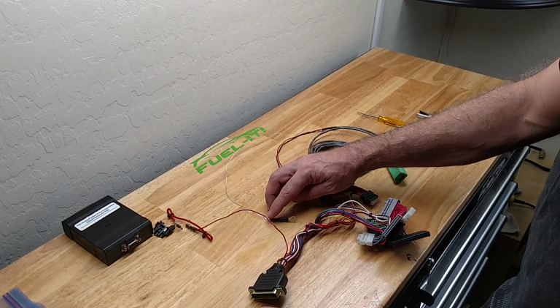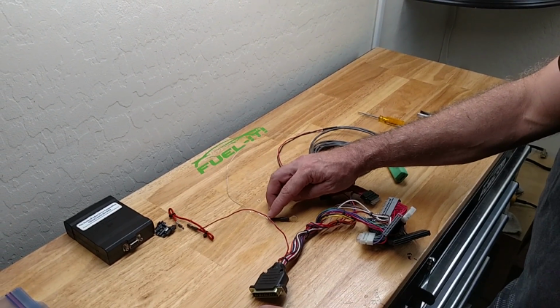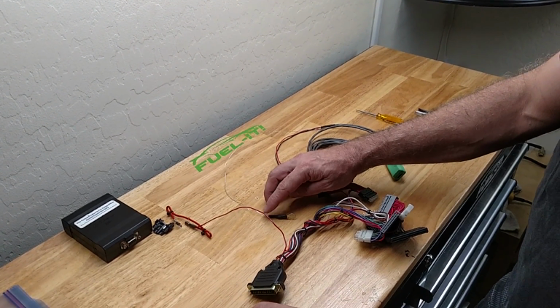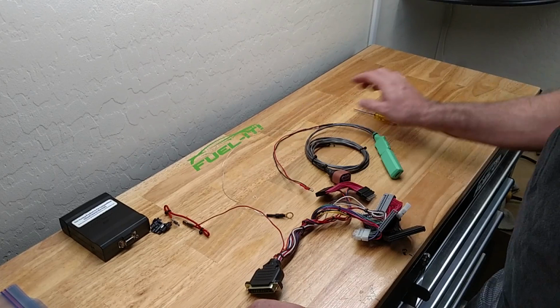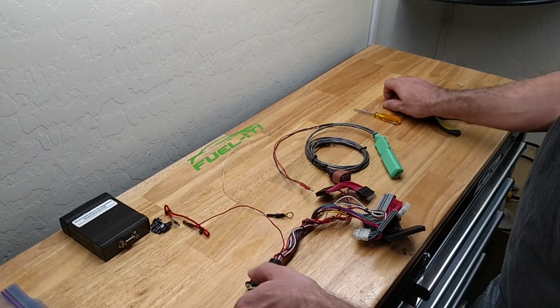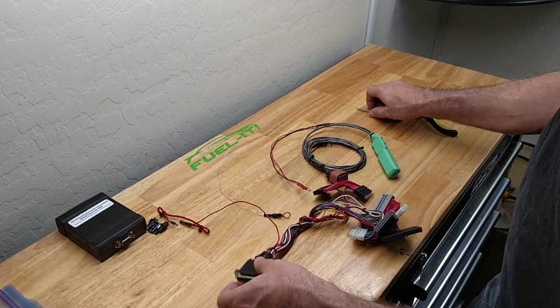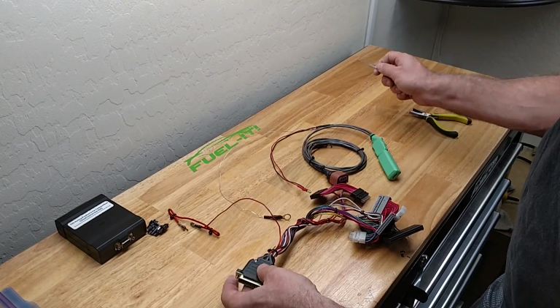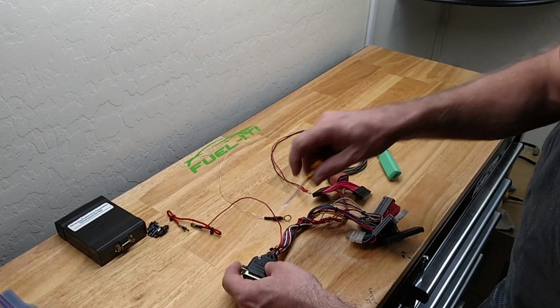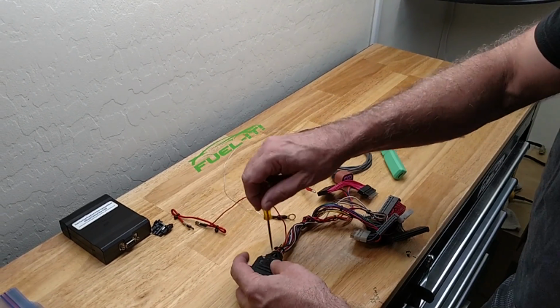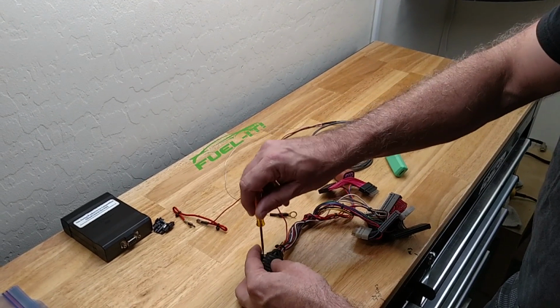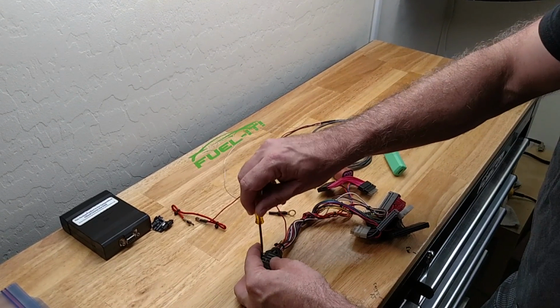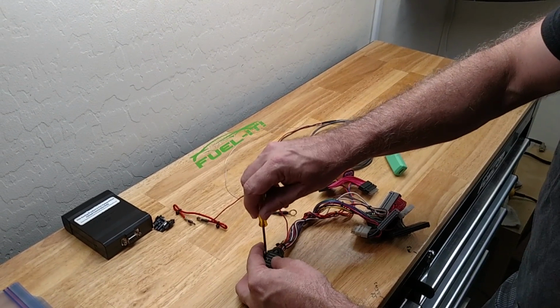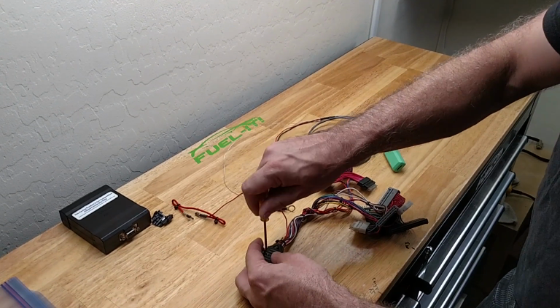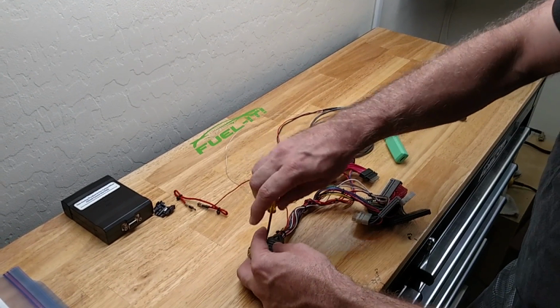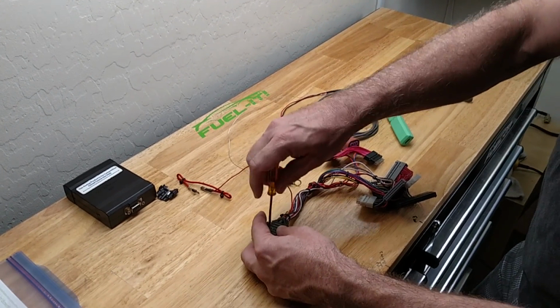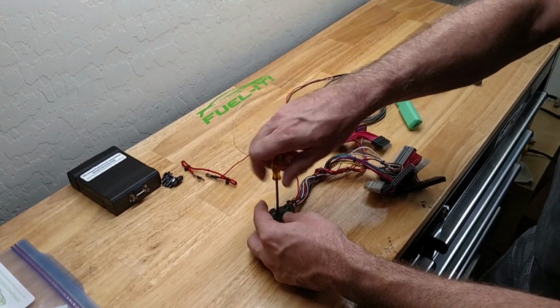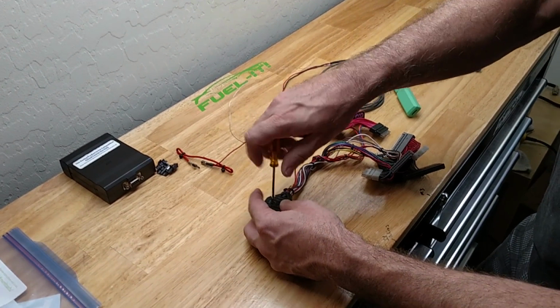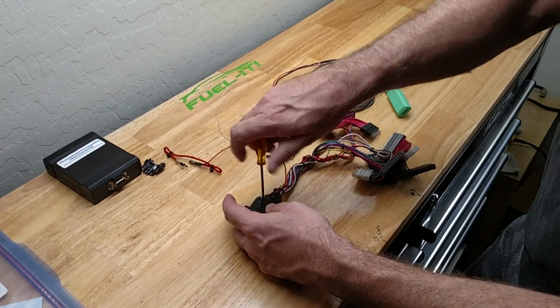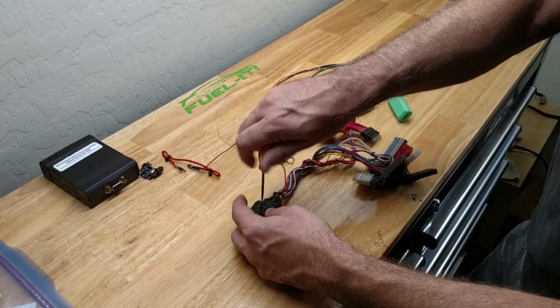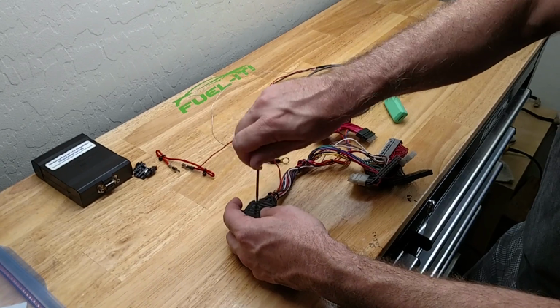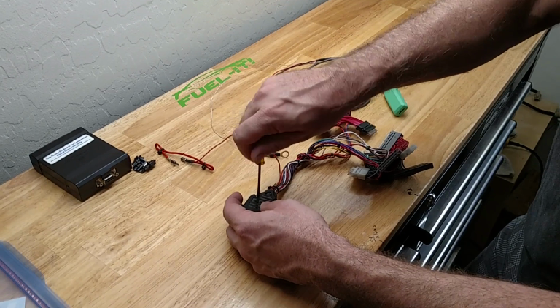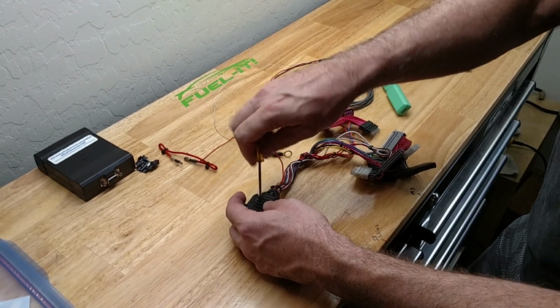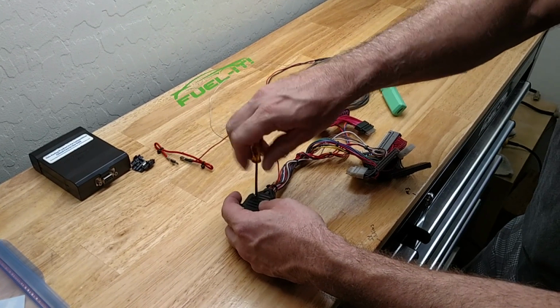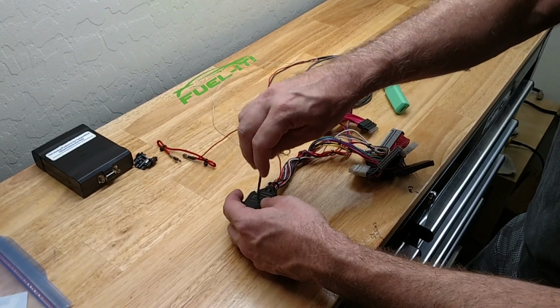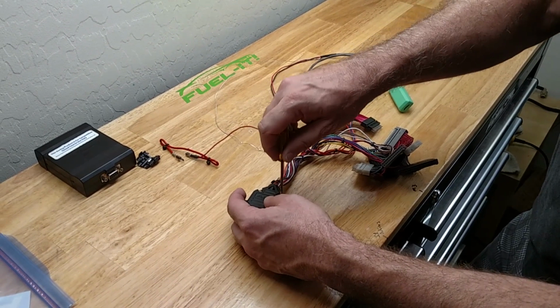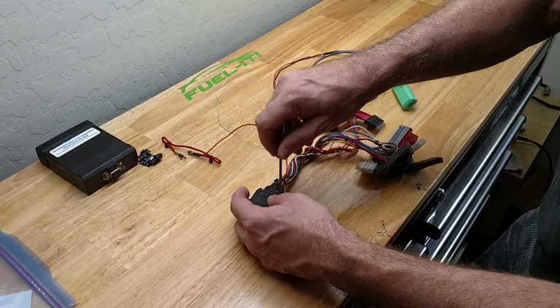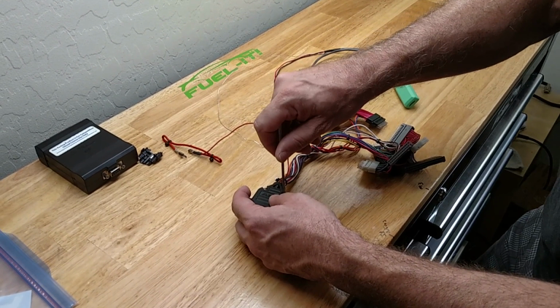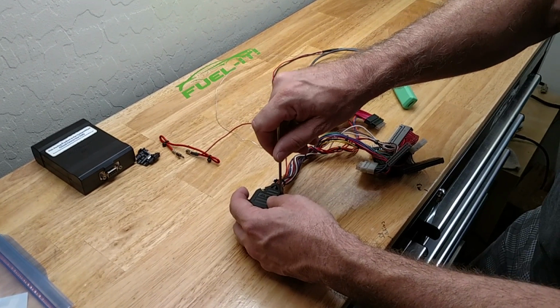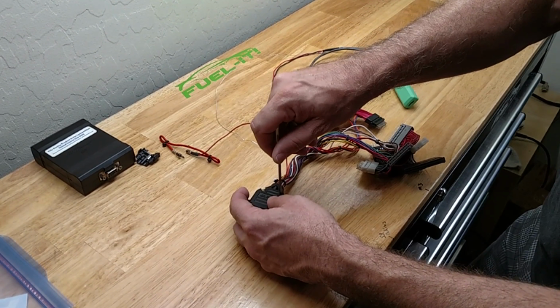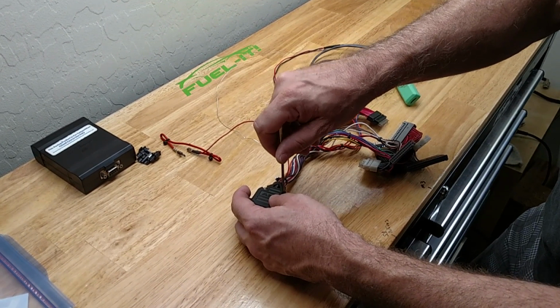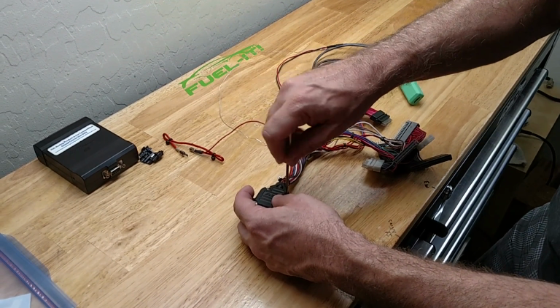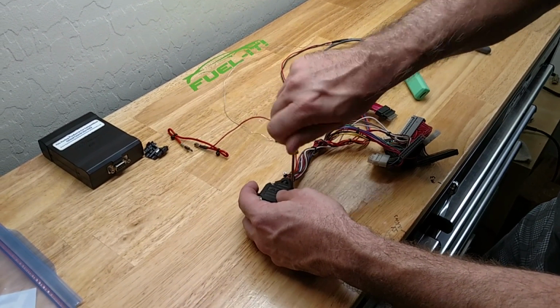So the first thing we would do is remove the cover for the DB25 connector for the JB4, like so.